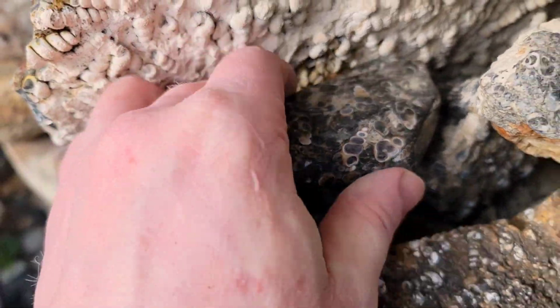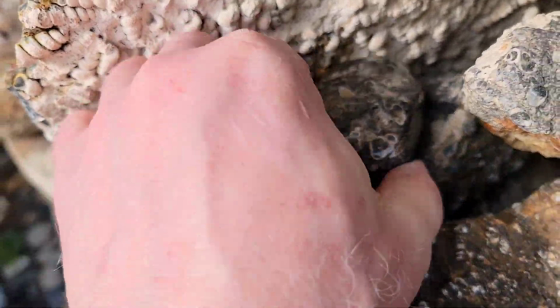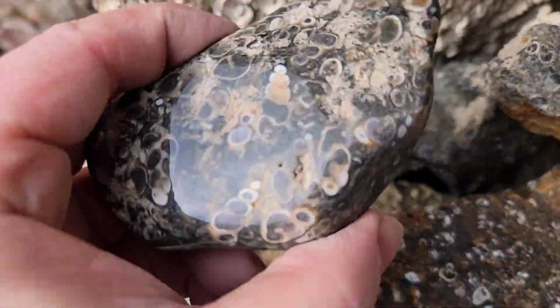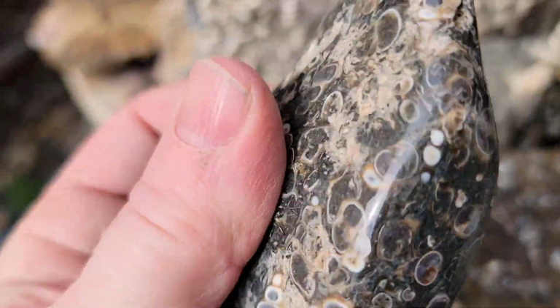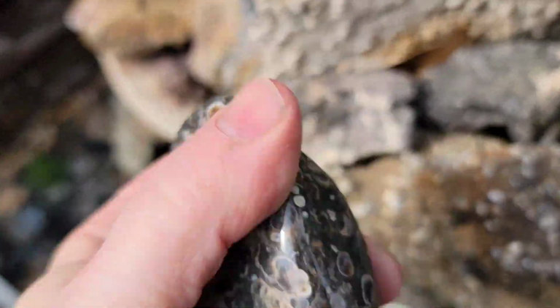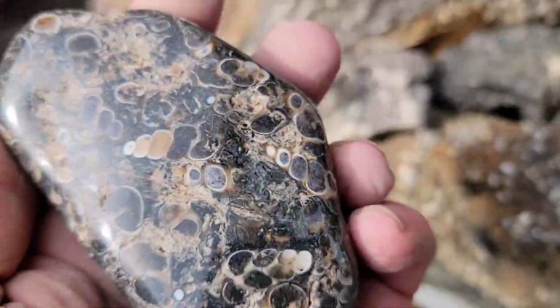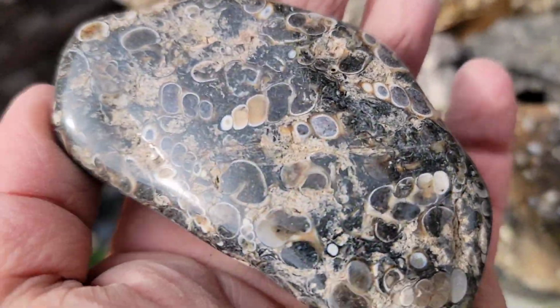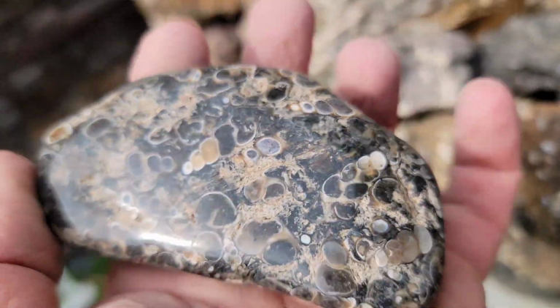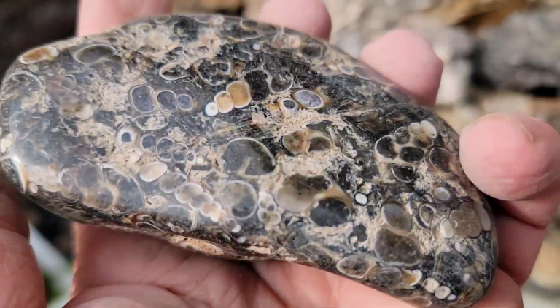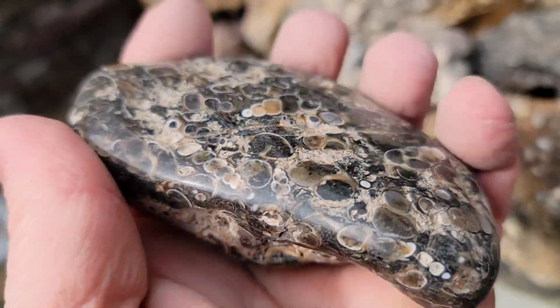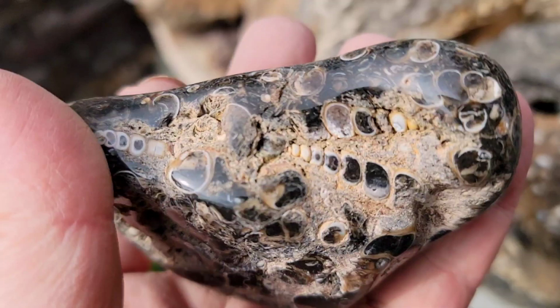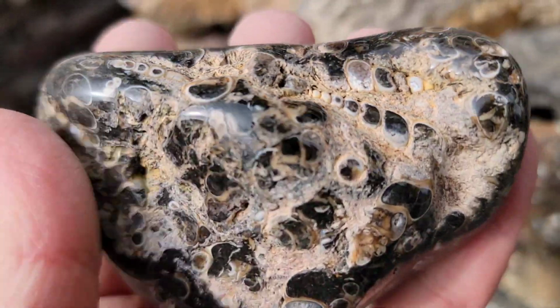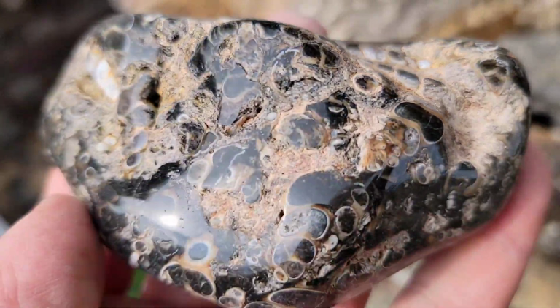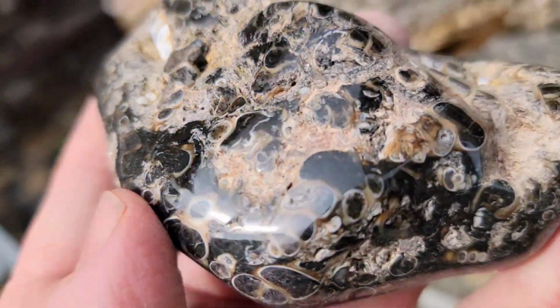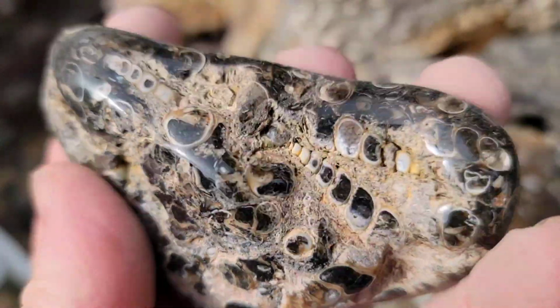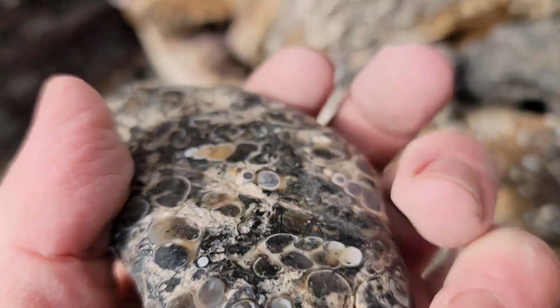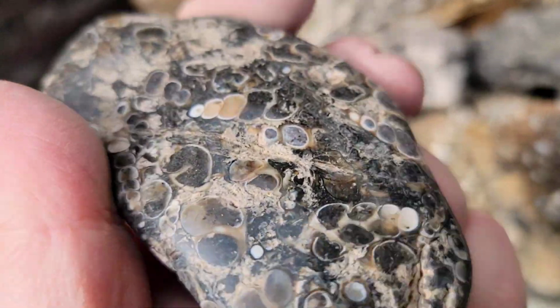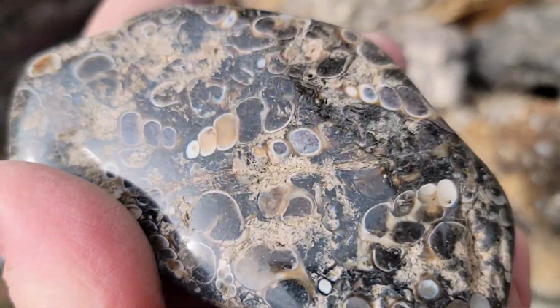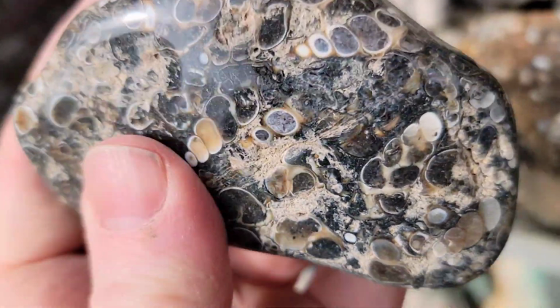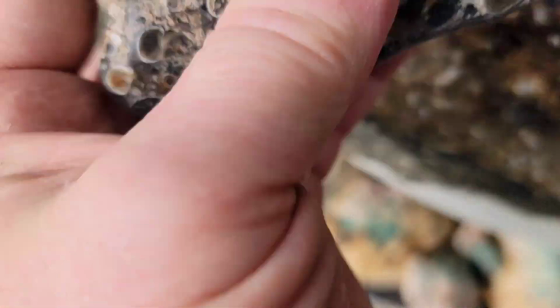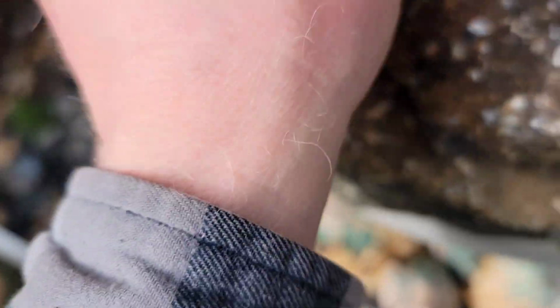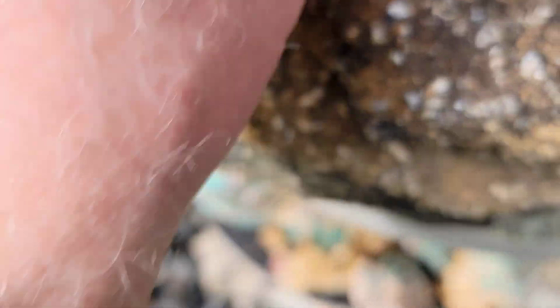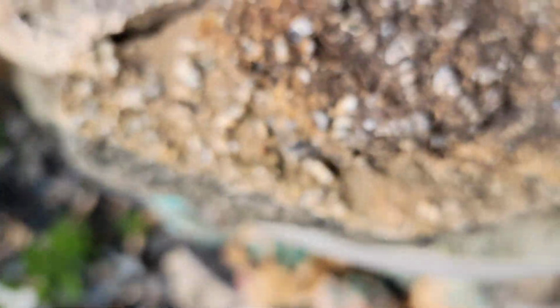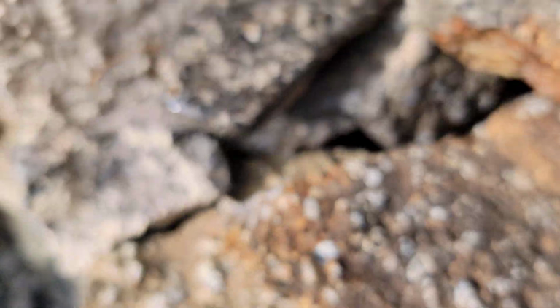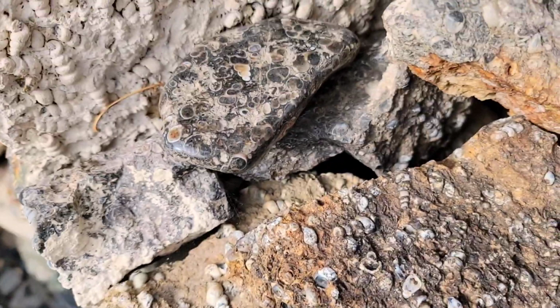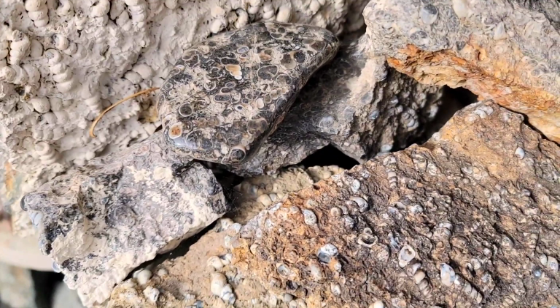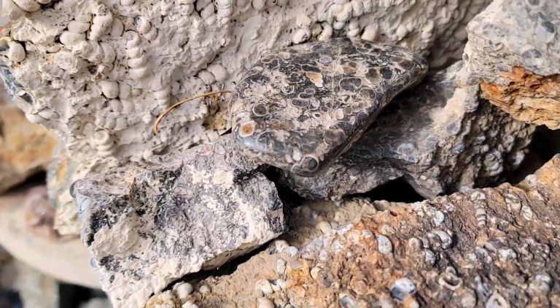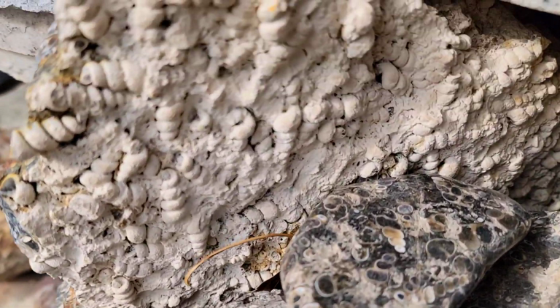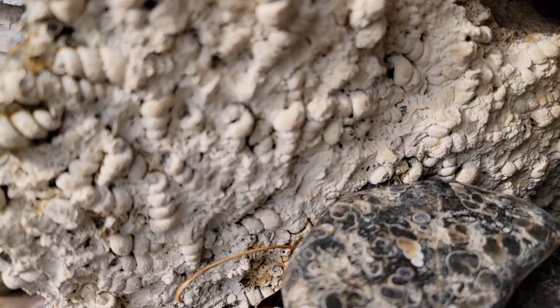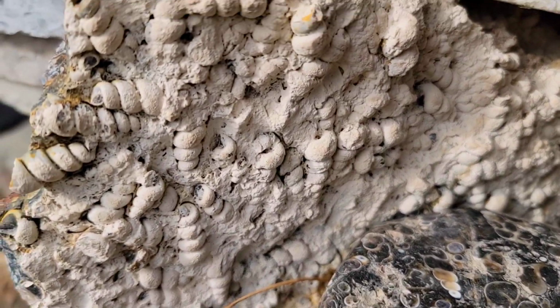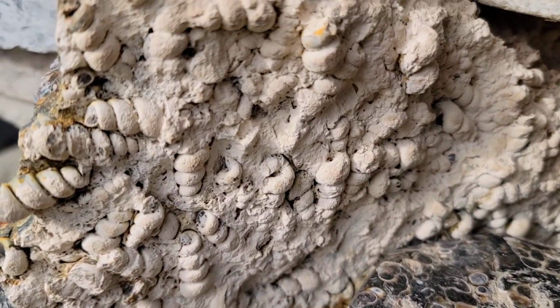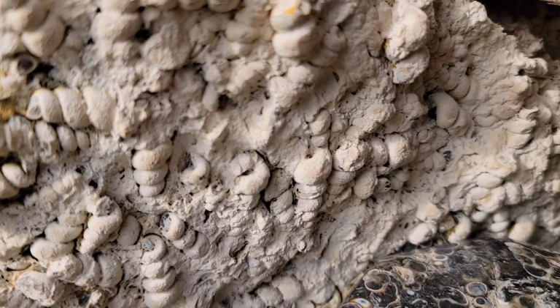This material was very popular among lapidarists and jewelry makers. Here we see a piece that has been tumbled, and it really is amazing for its hardness, the density of the shells, and vibrant white cross-sections against a dark background.